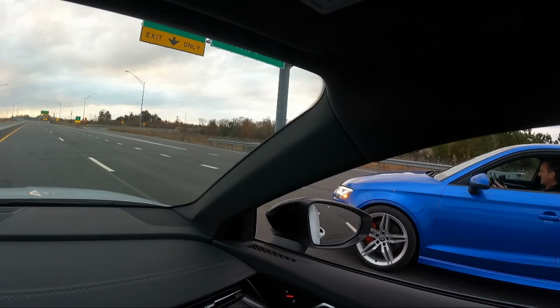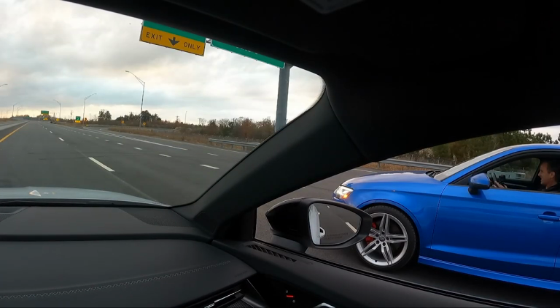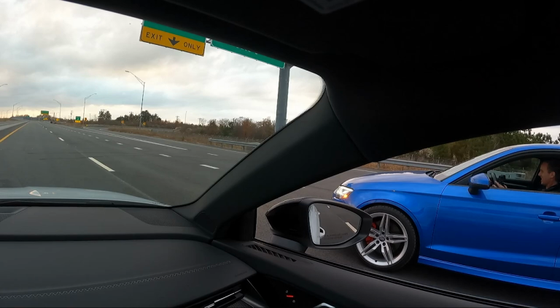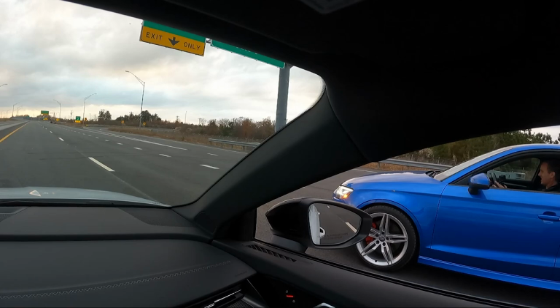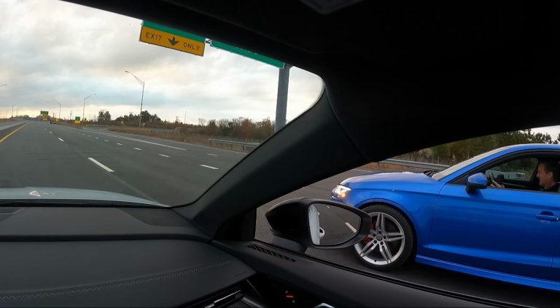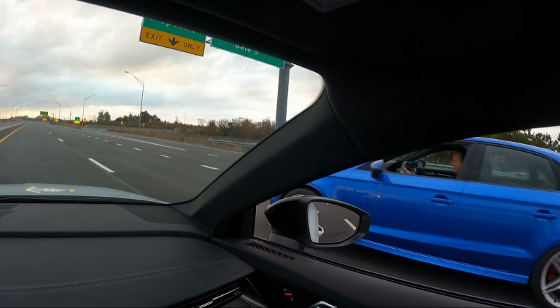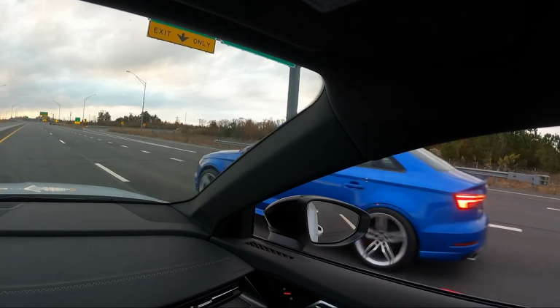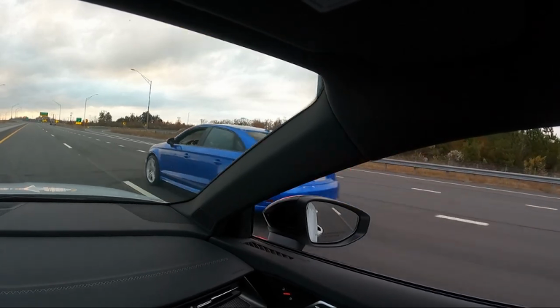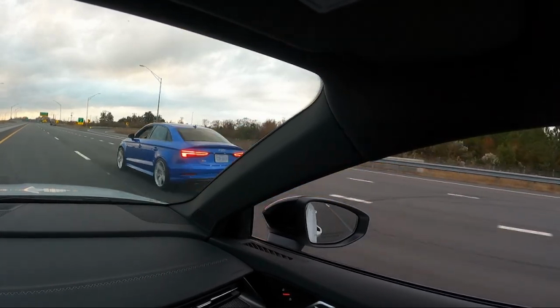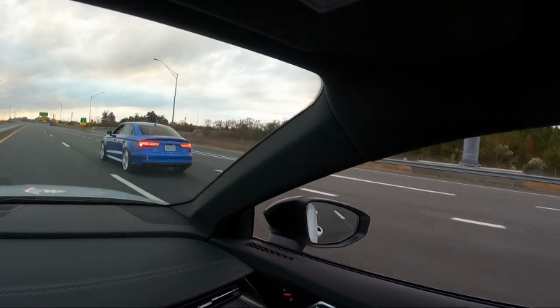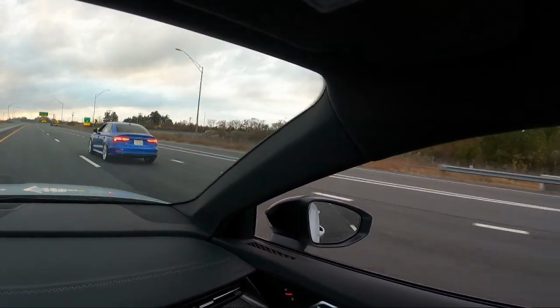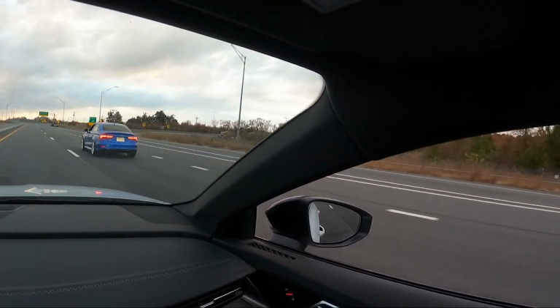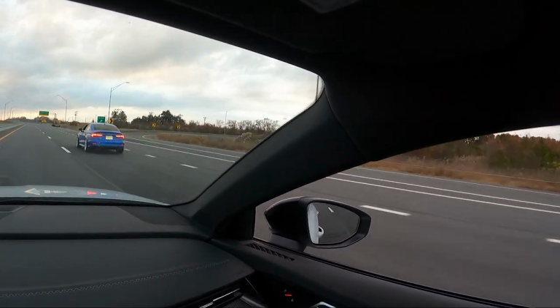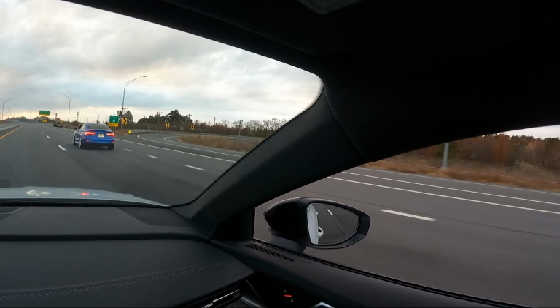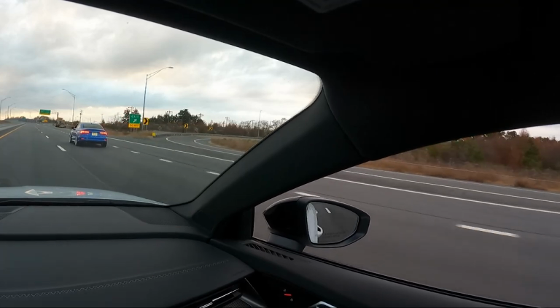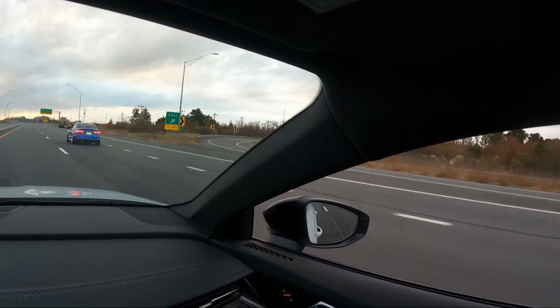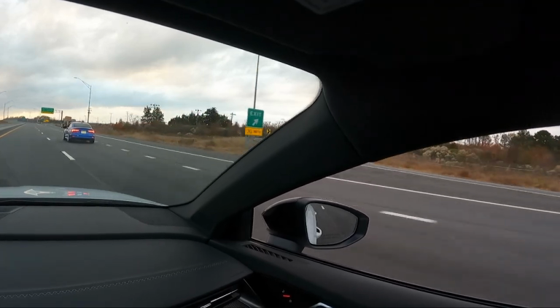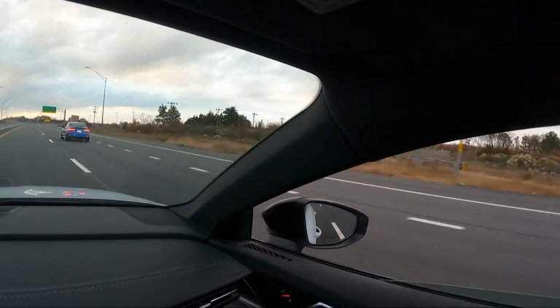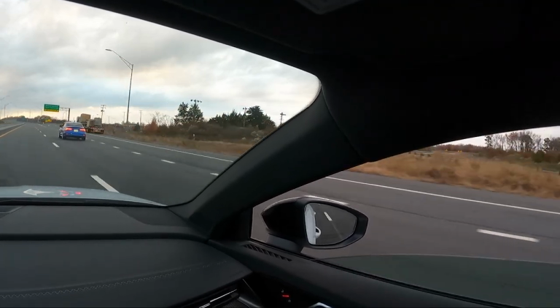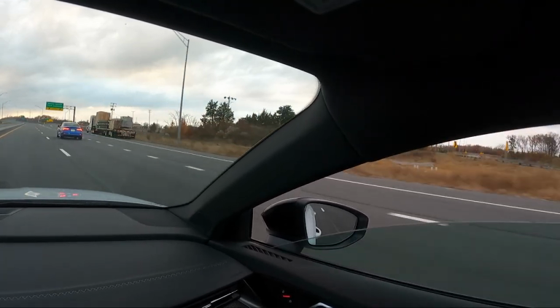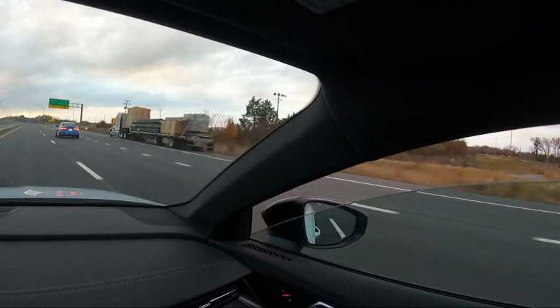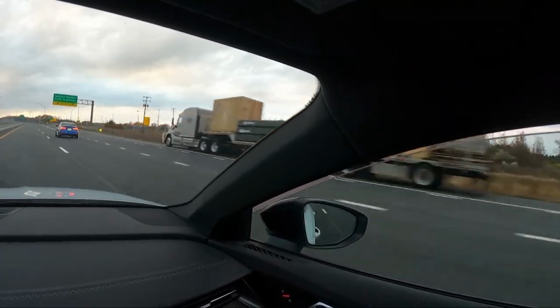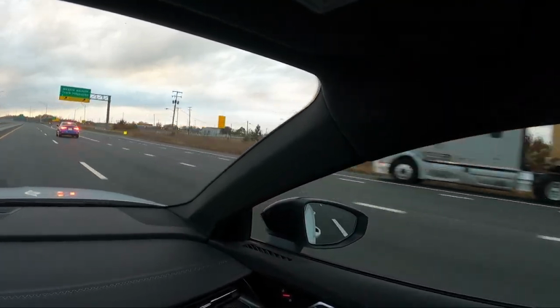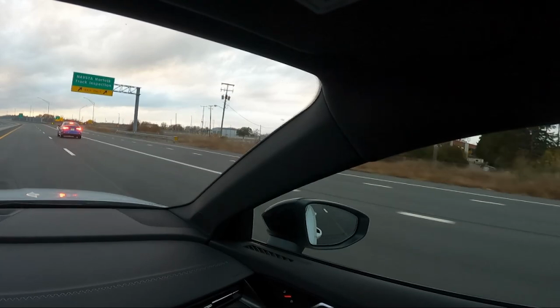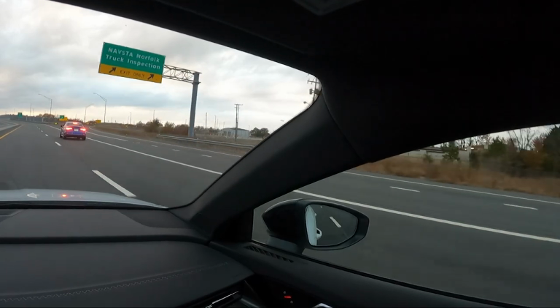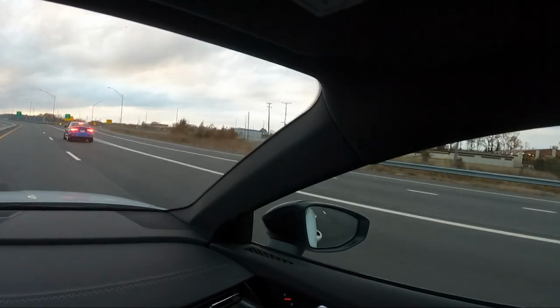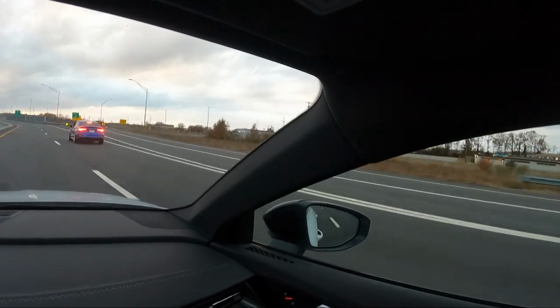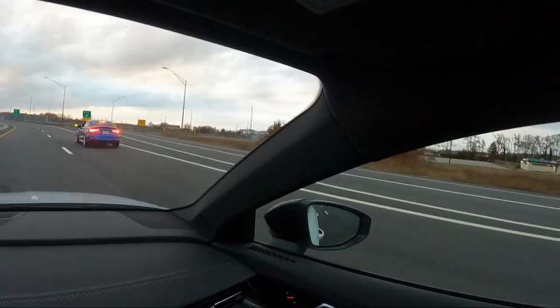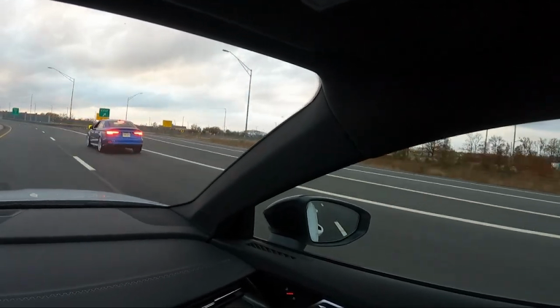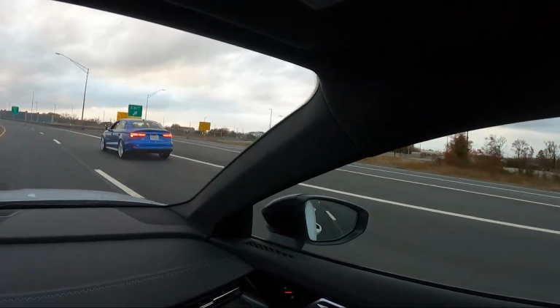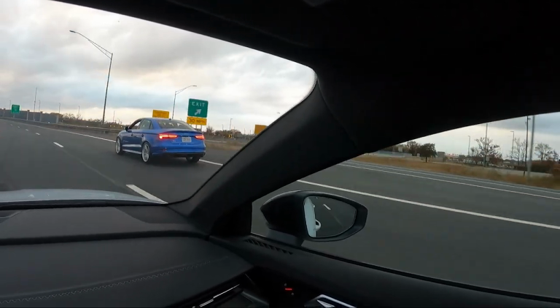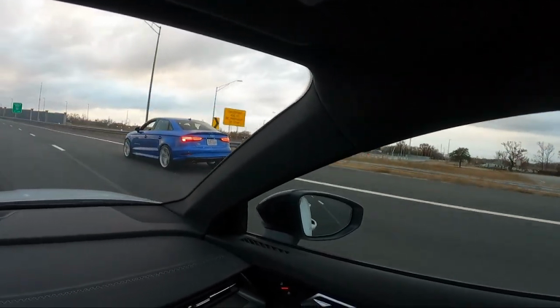One, two, three. I'll let him get the hit. Oh yeah, I'm not picking up. Oh, he's got that. That's awesome.